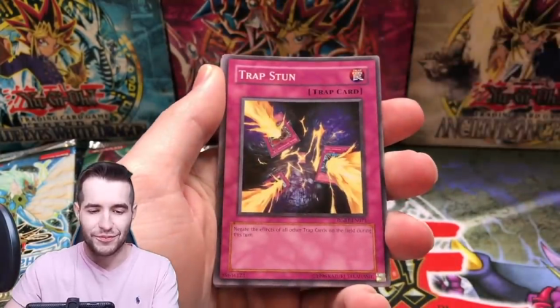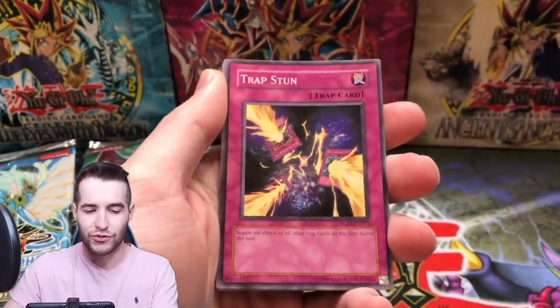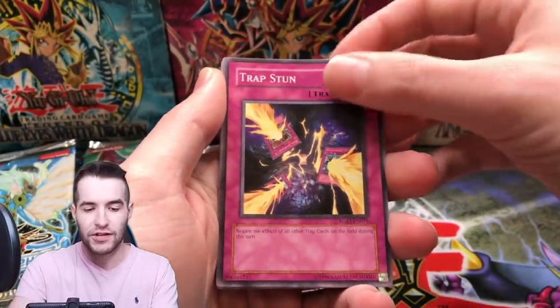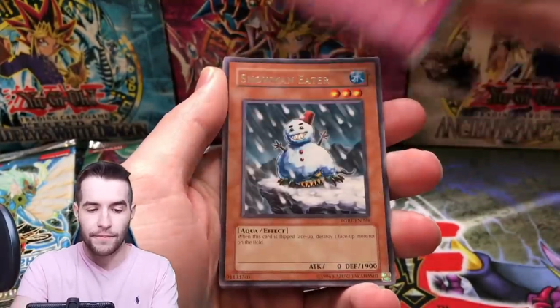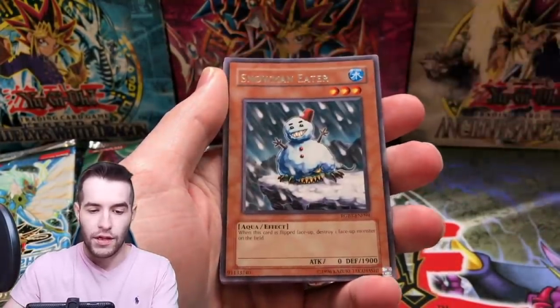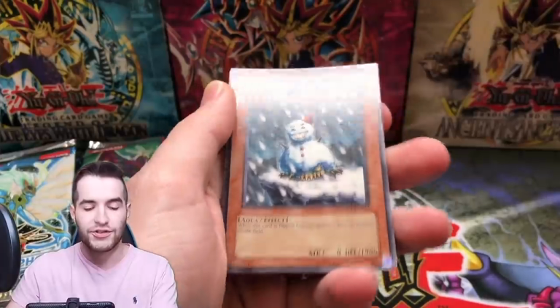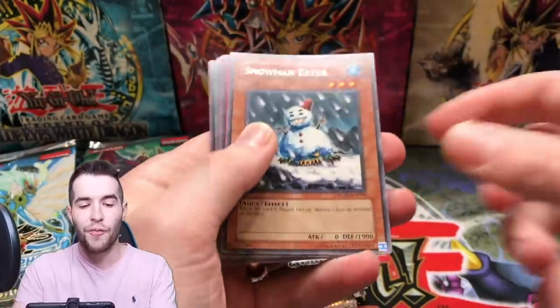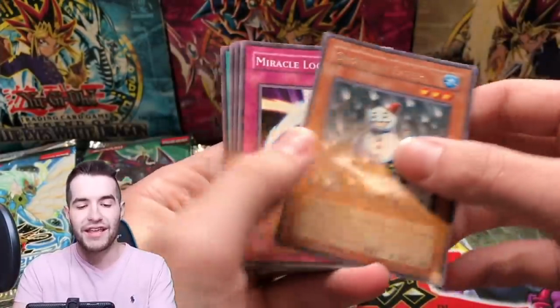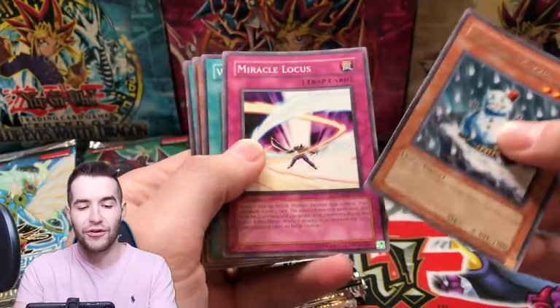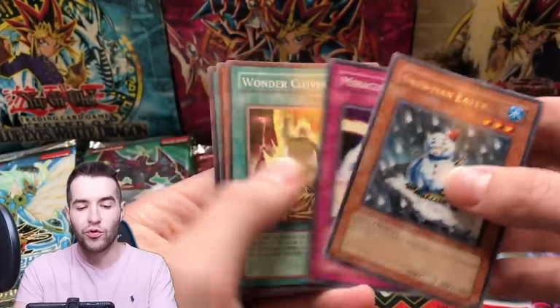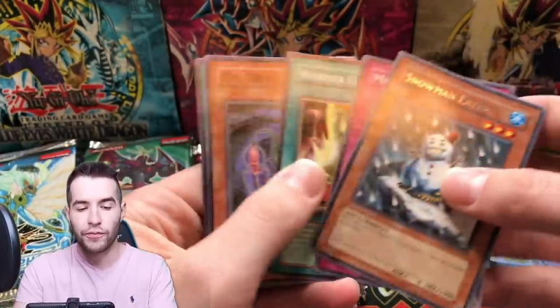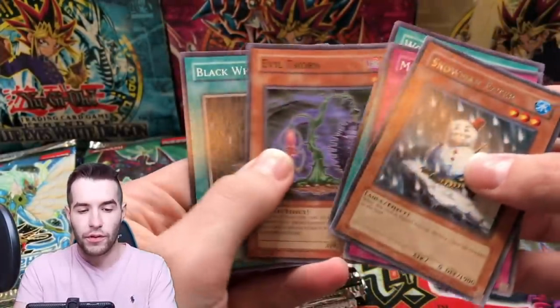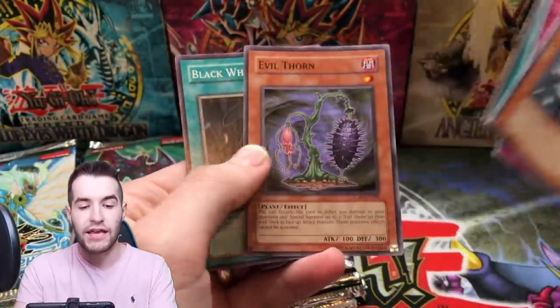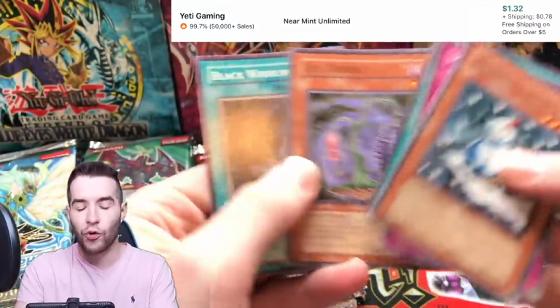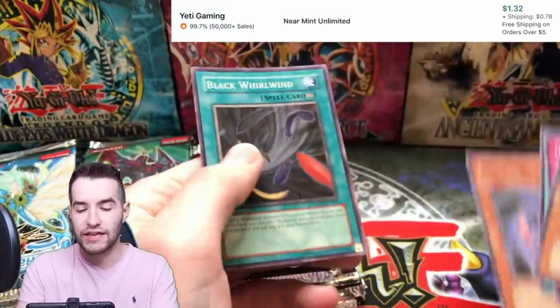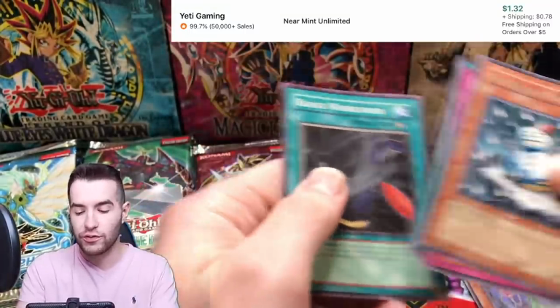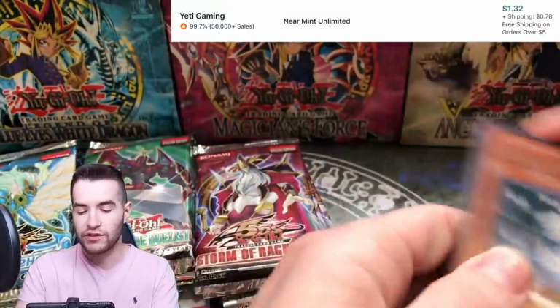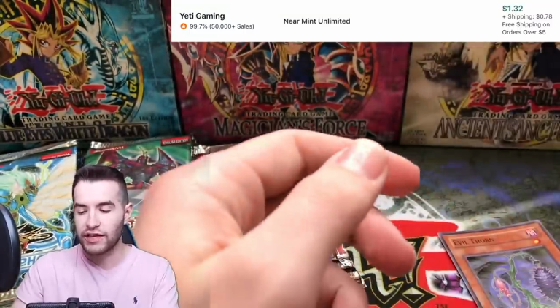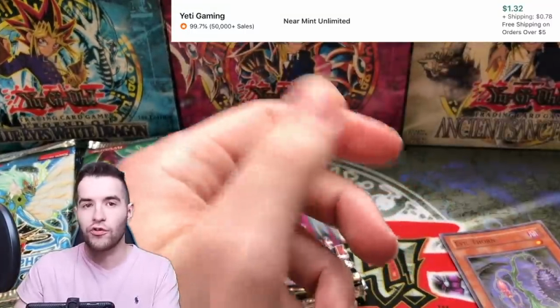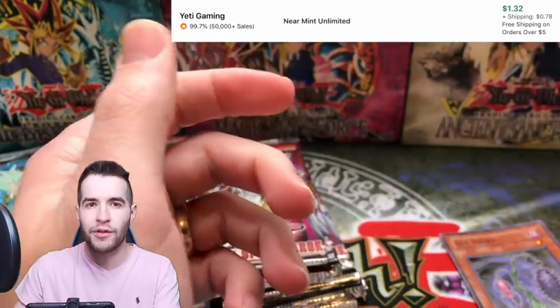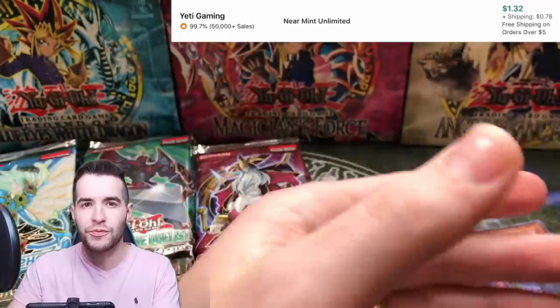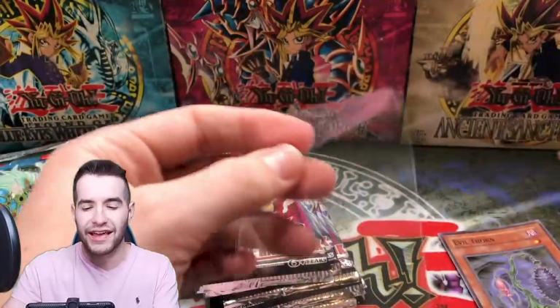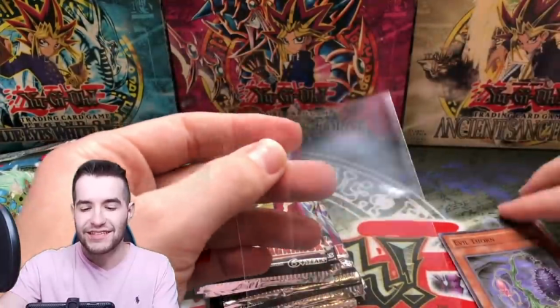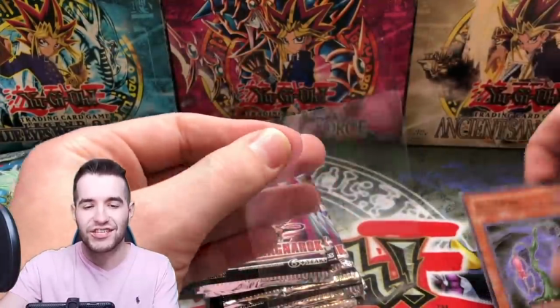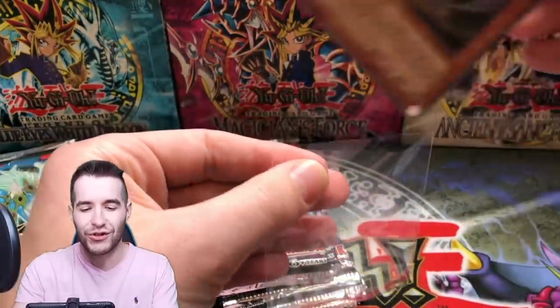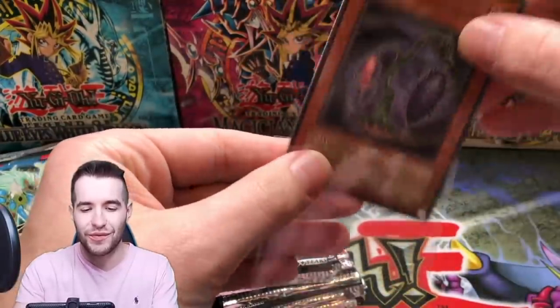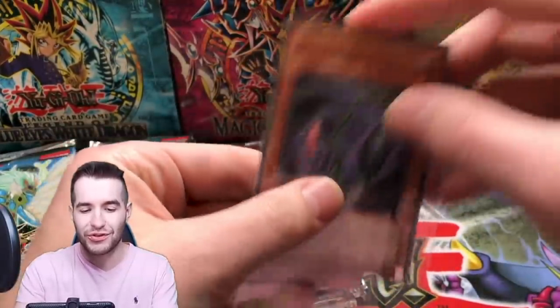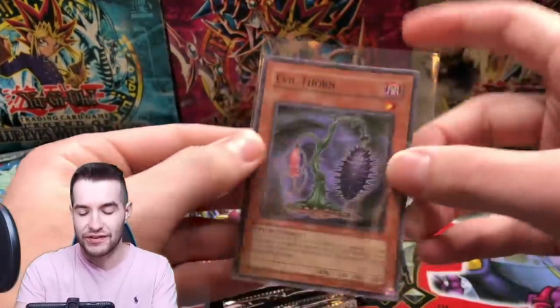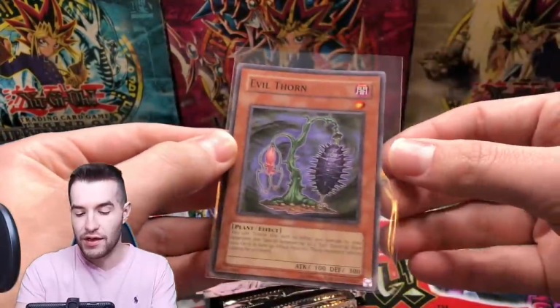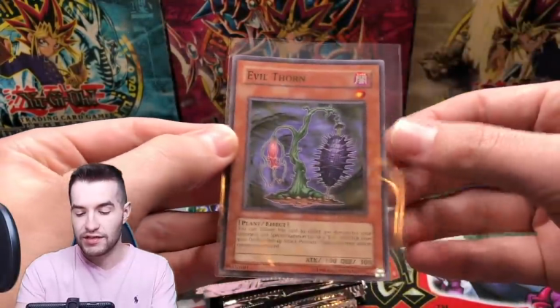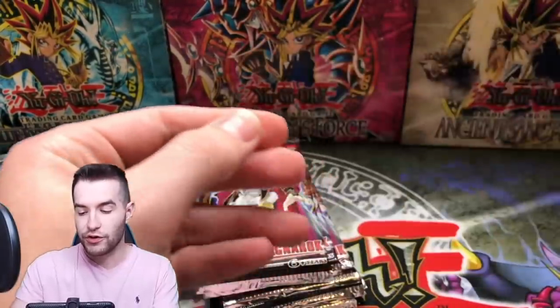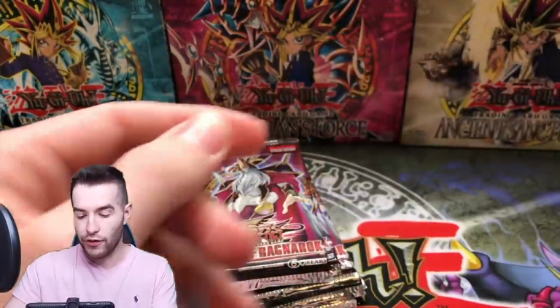Disposal Traps Done, Snowman Eater — okay, cool card. Evil Thorn — that's a nice one. I think it's only like a dollar now but it used to be like six dollars or something, it was crazy. Still a good card though.